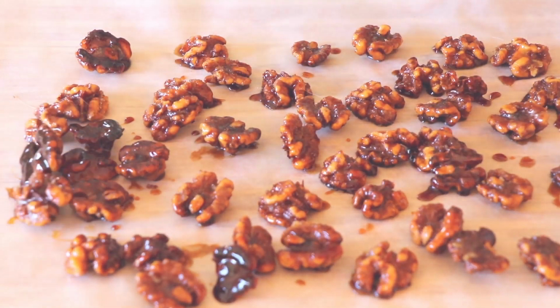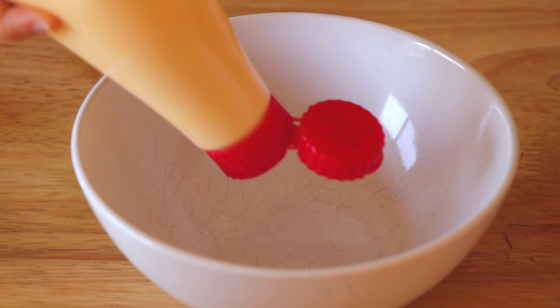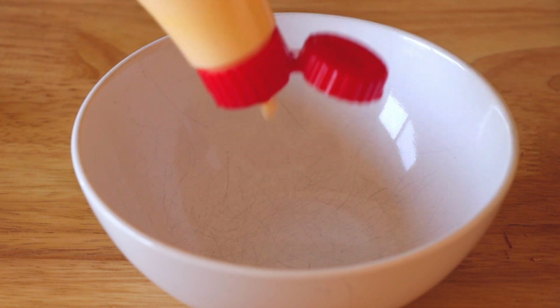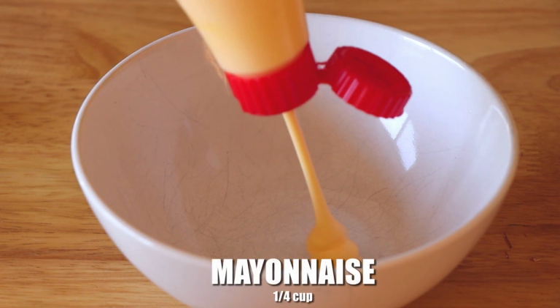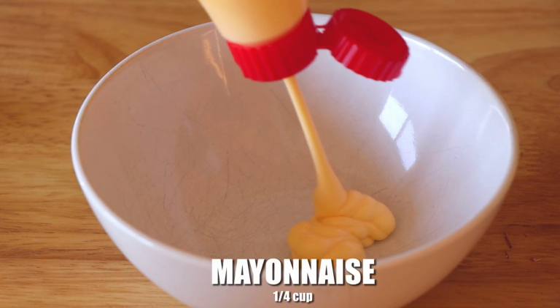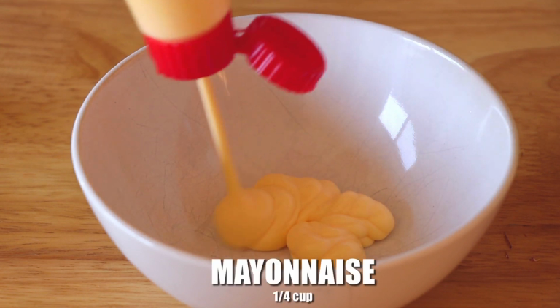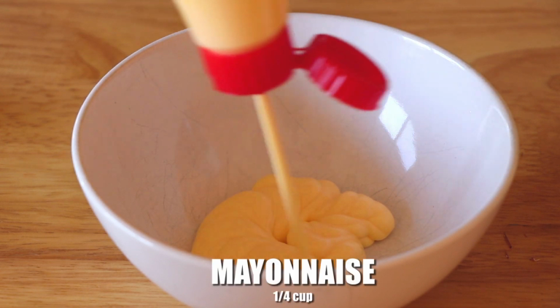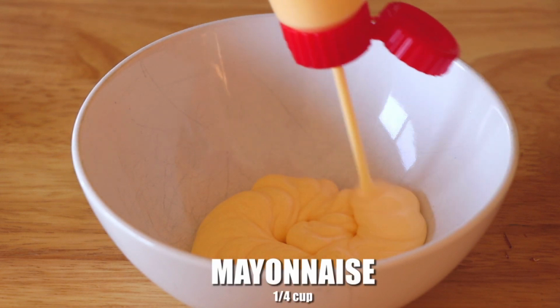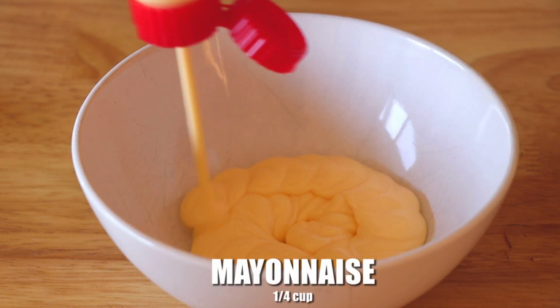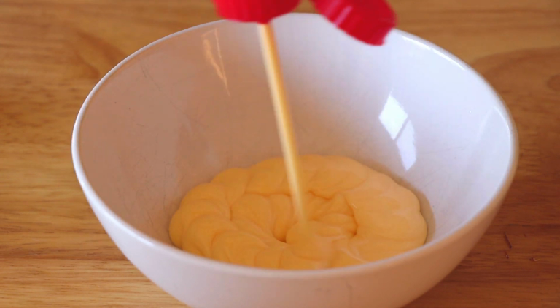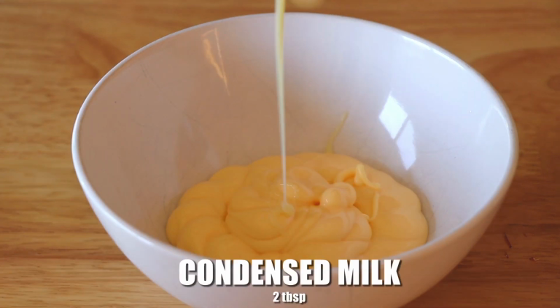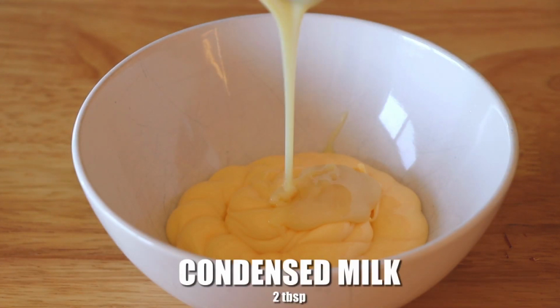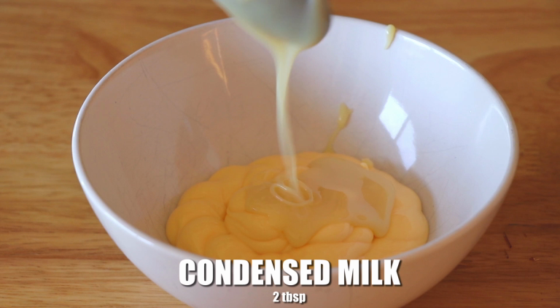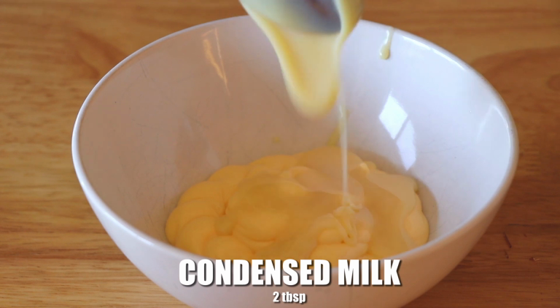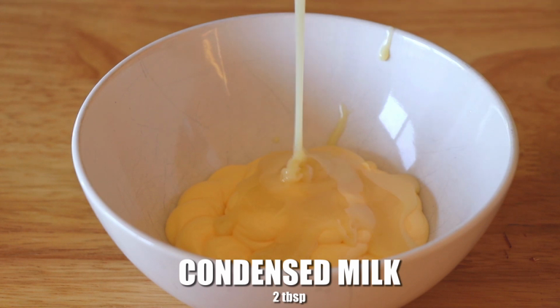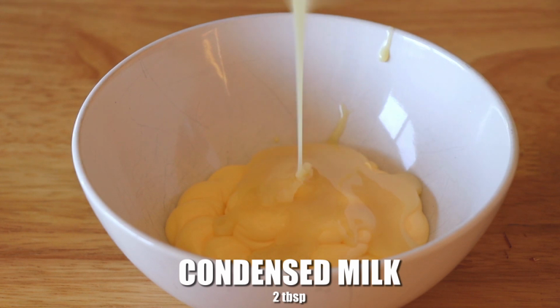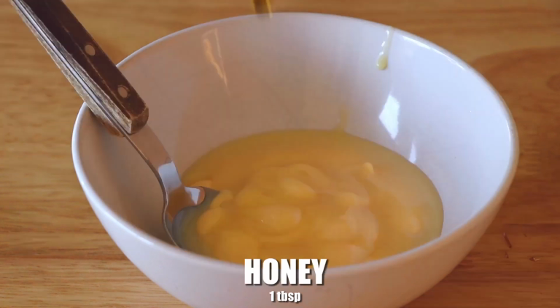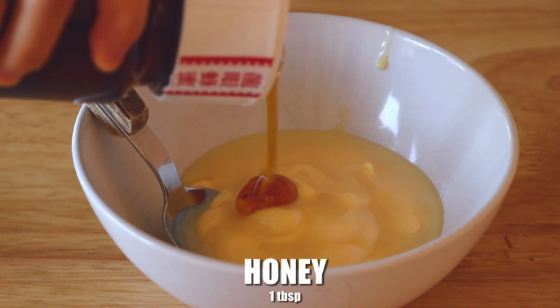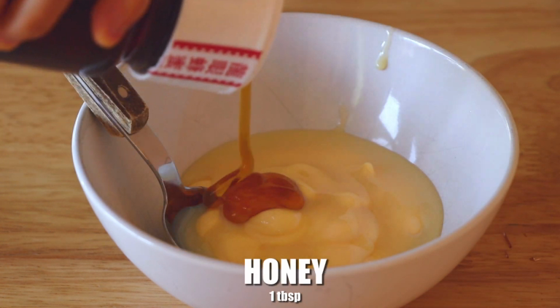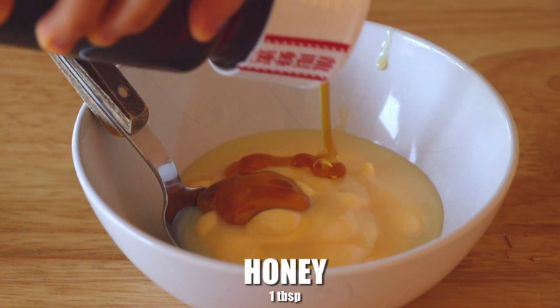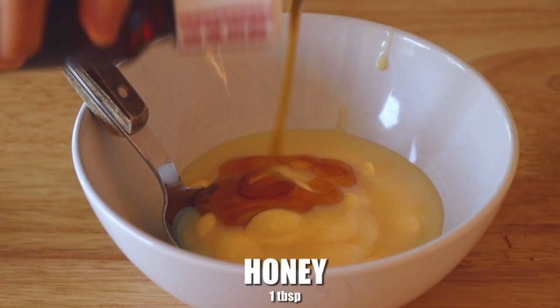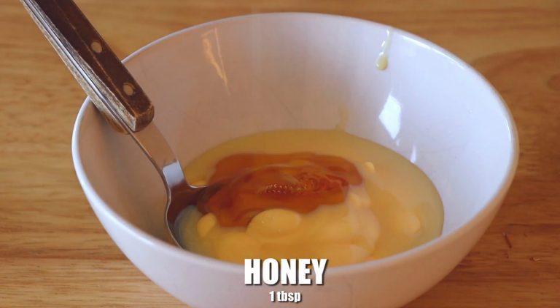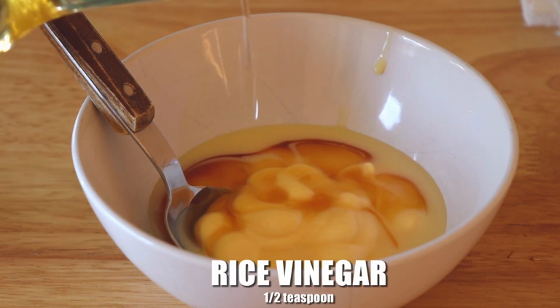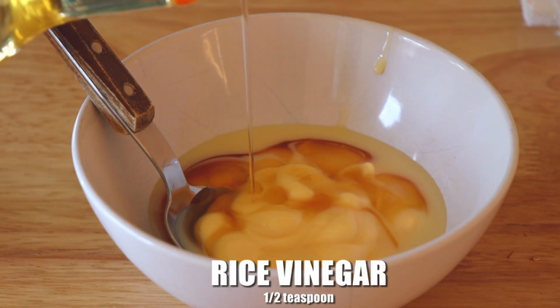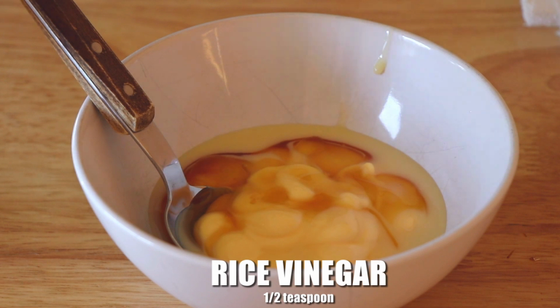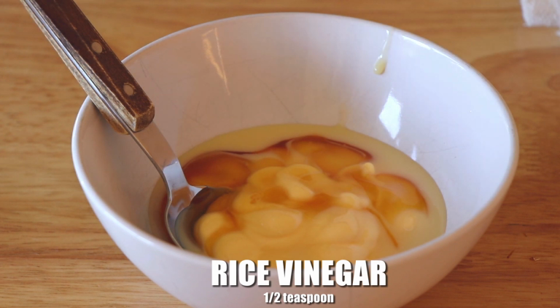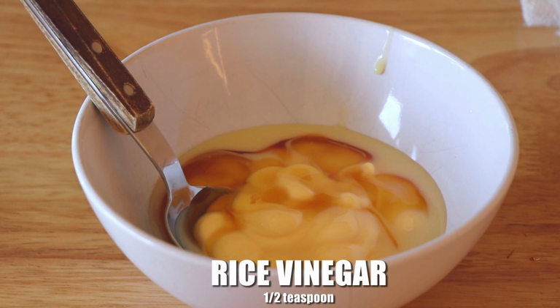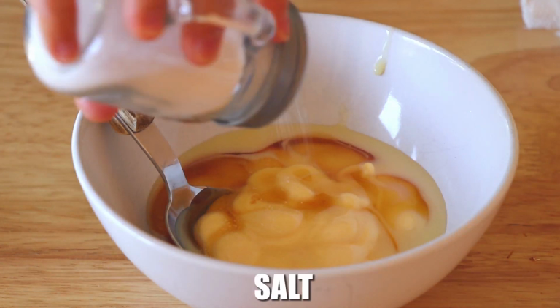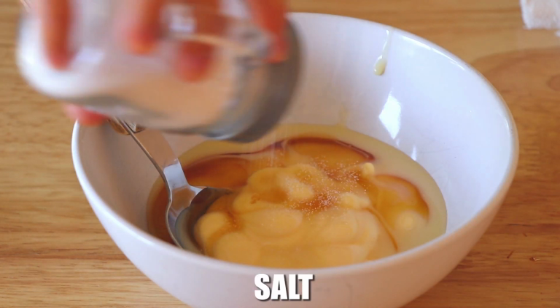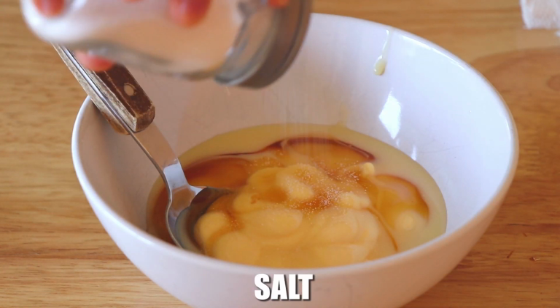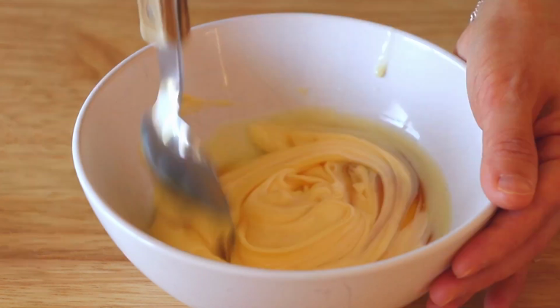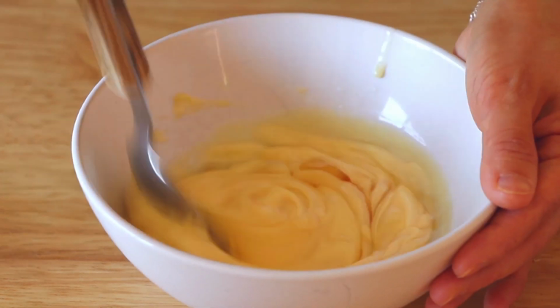To make the sauce, in a bowl we're going to add a quarter cup of mayonnaise, 2 tablespoons of sweetened condensed milk, 1 tablespoon of honey, half a teaspoon of rice vinegar, and a pinch of salt. Mix well.